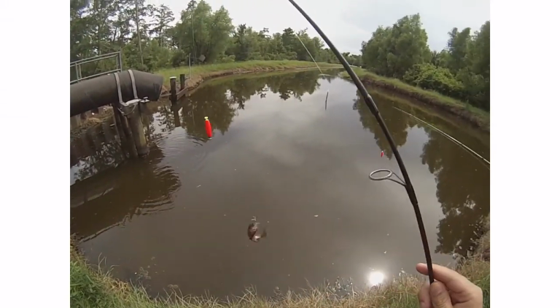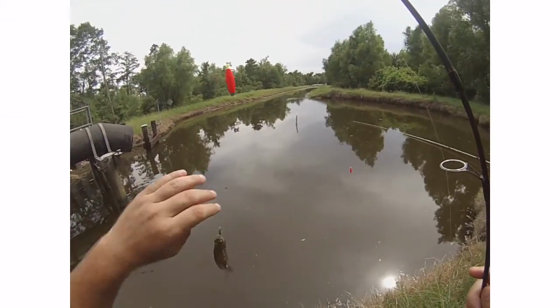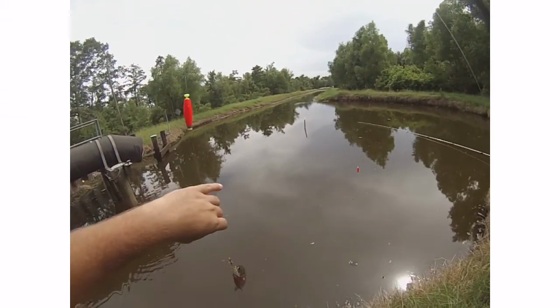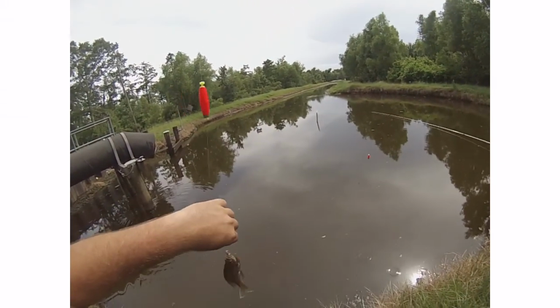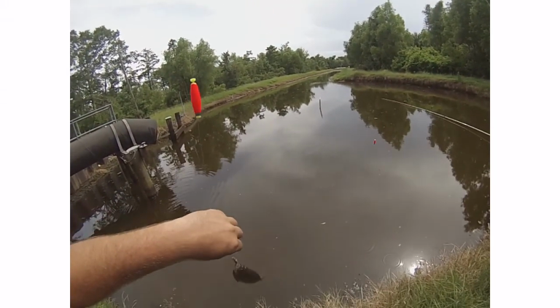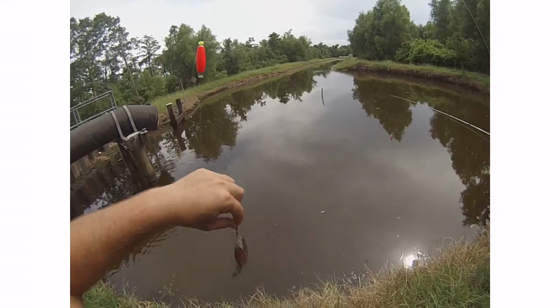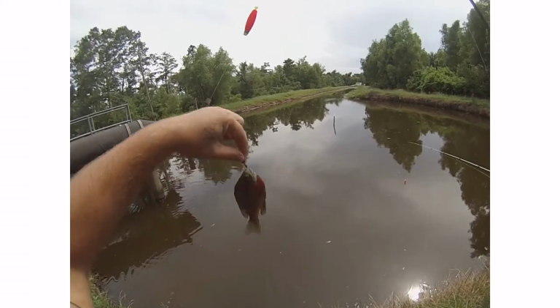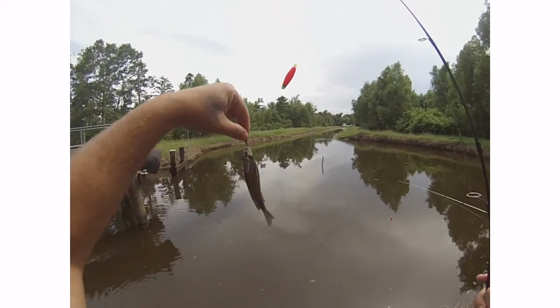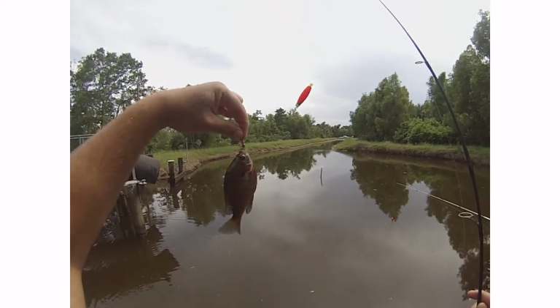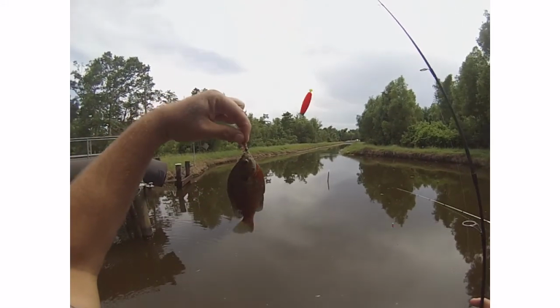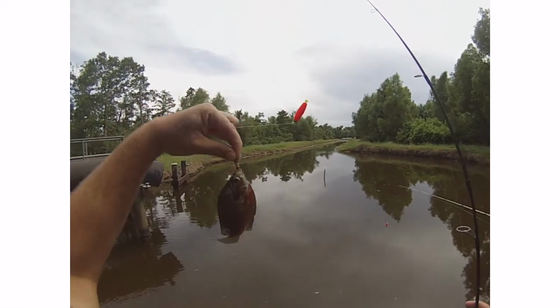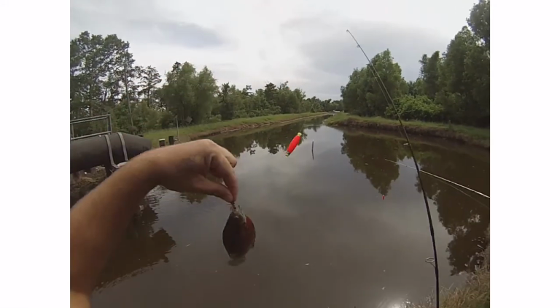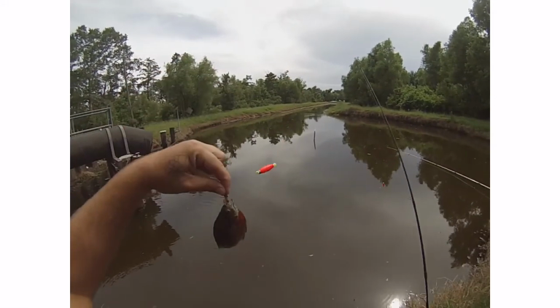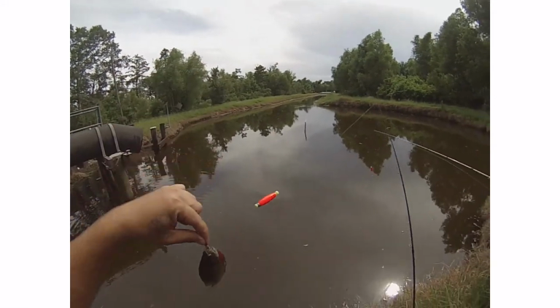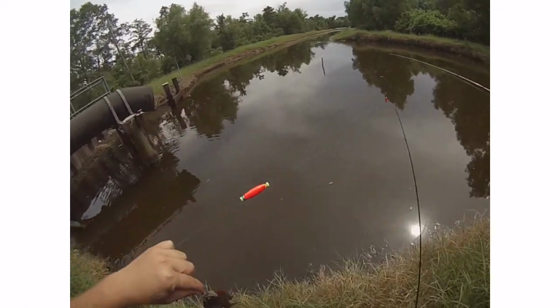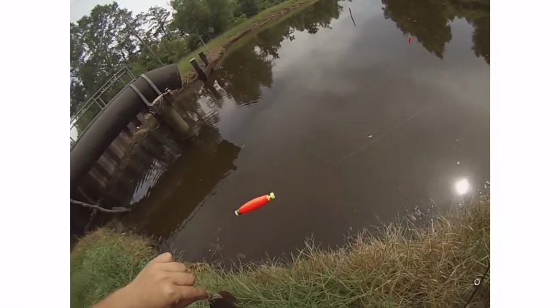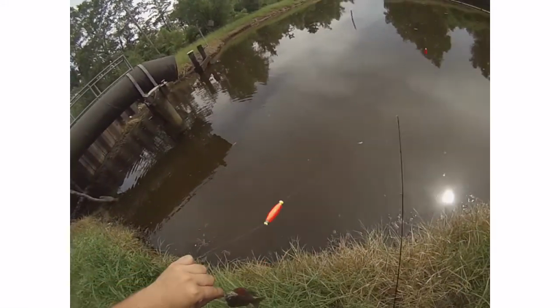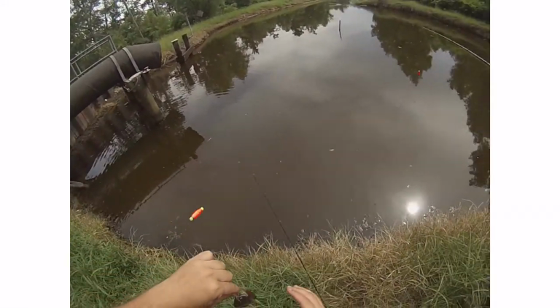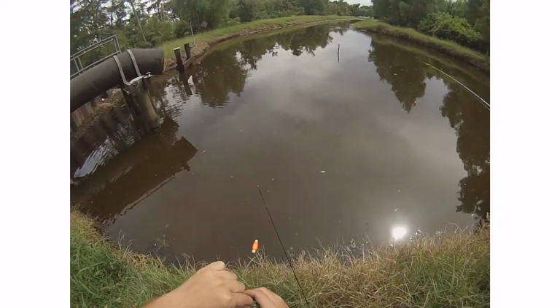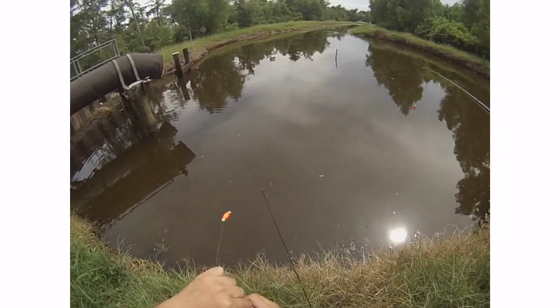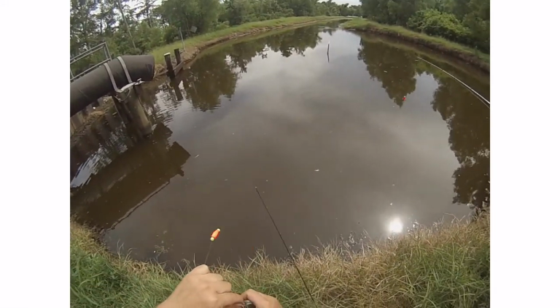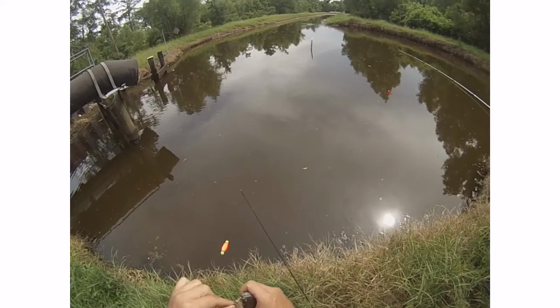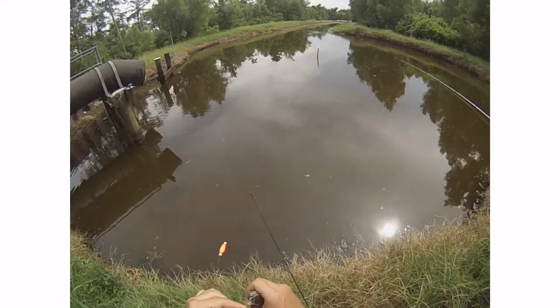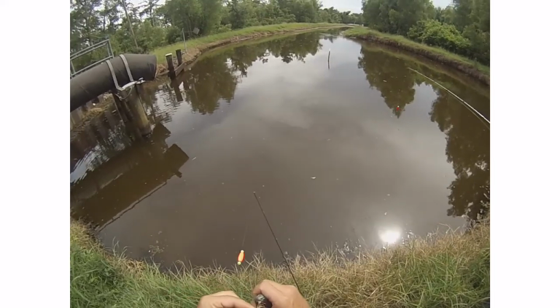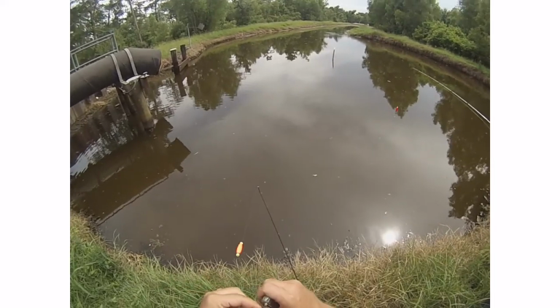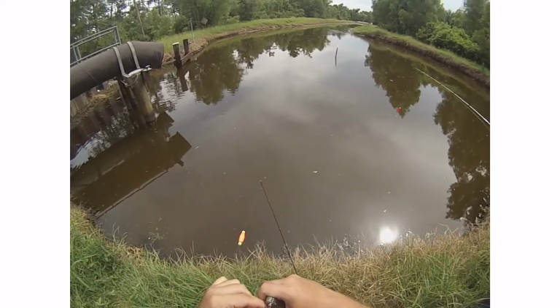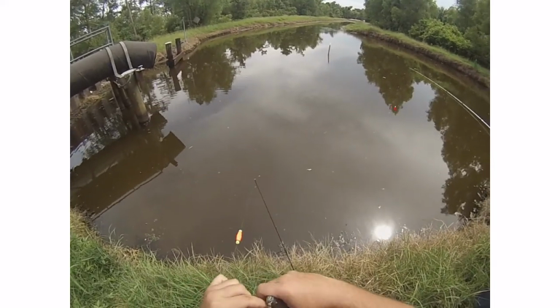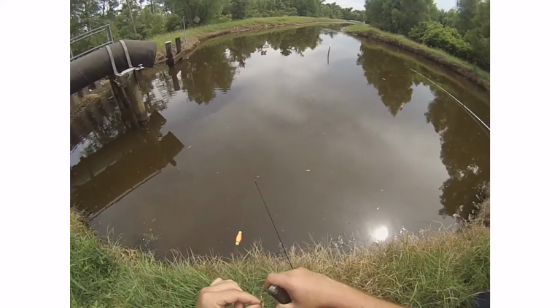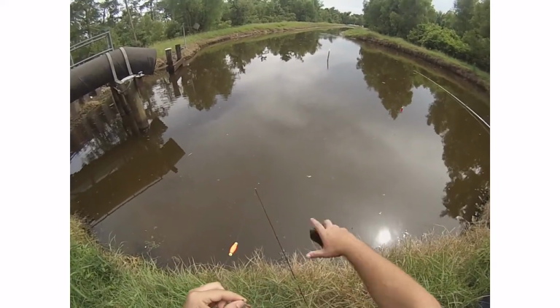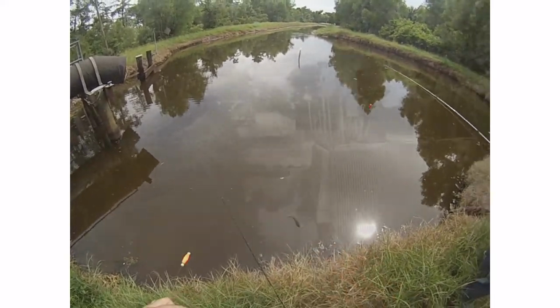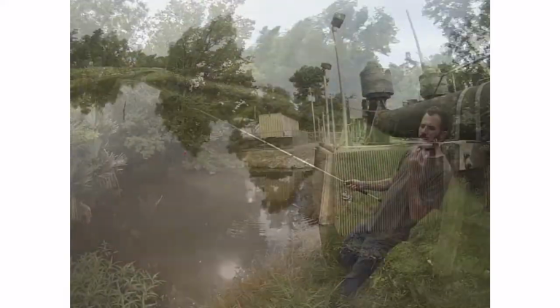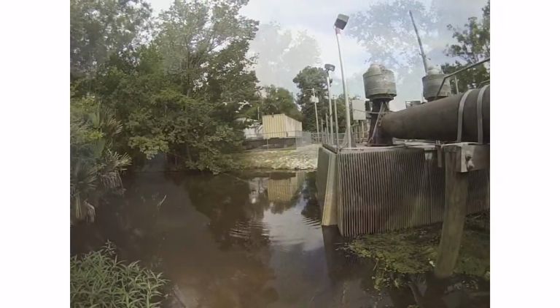A little bluegill. Pretty — they got some pretty colors in here. That's a little bass right here. That's all the fun.